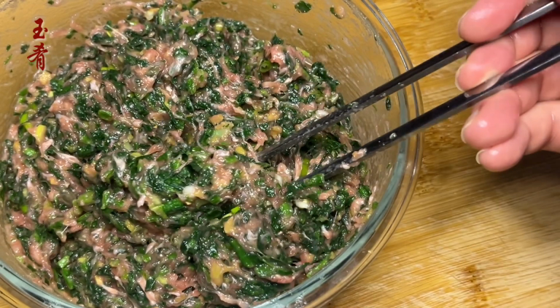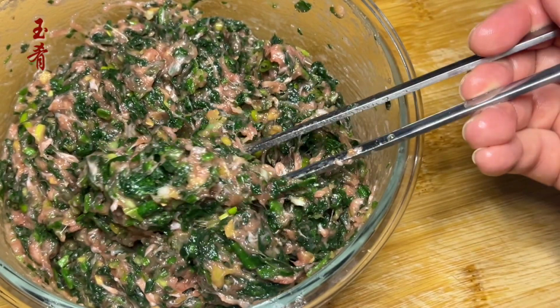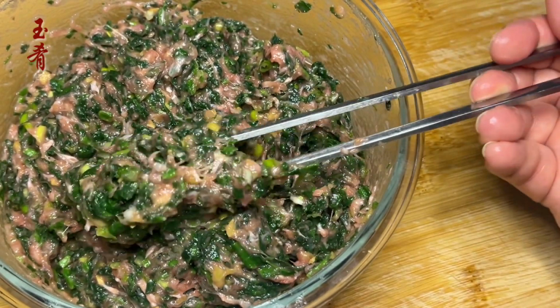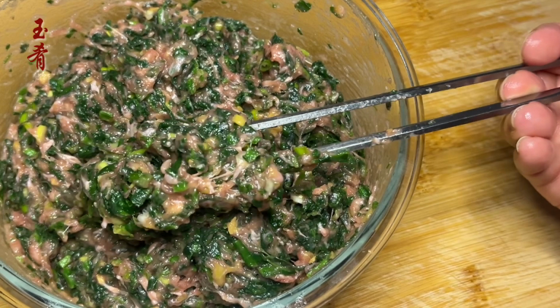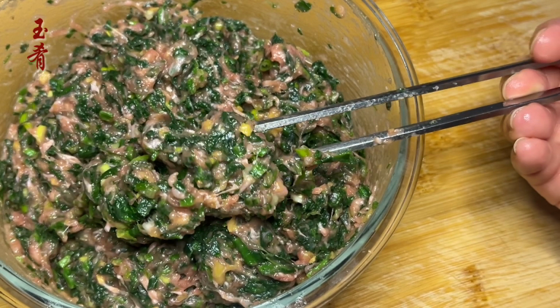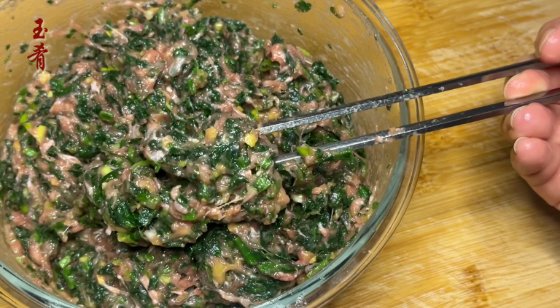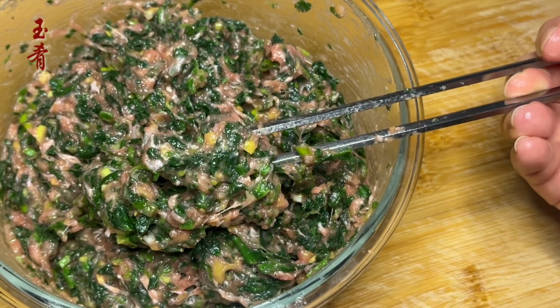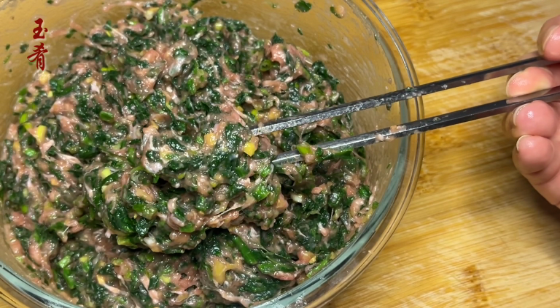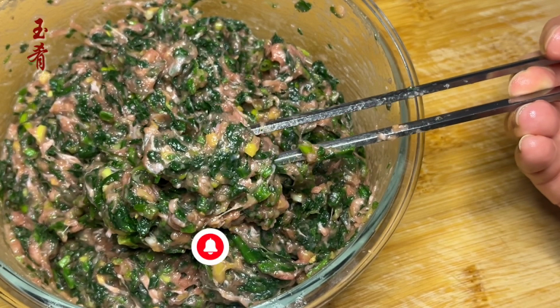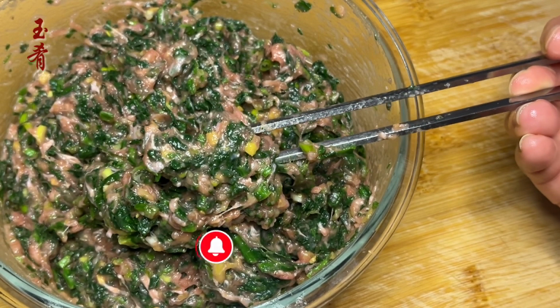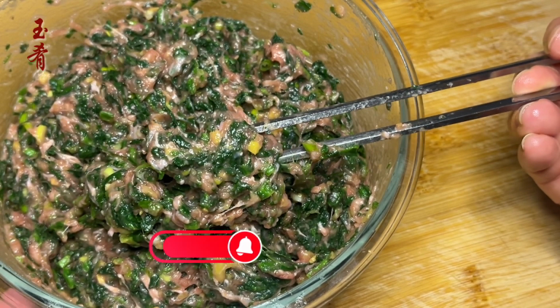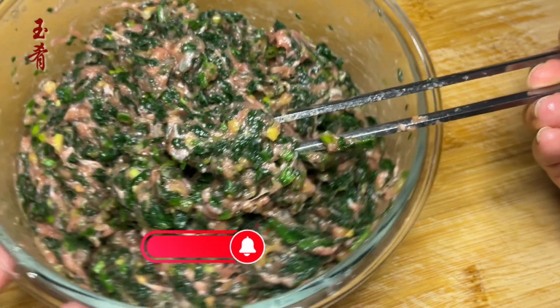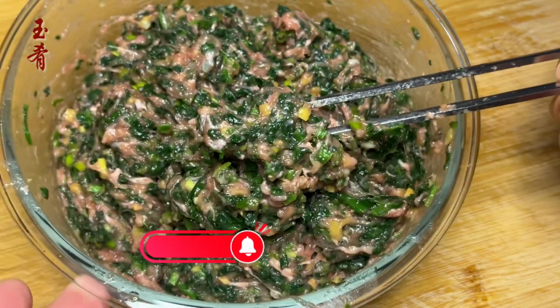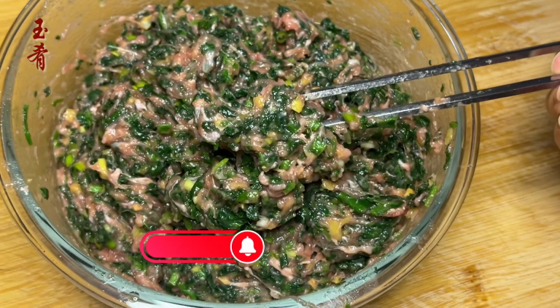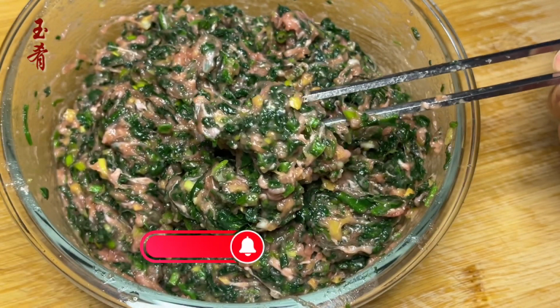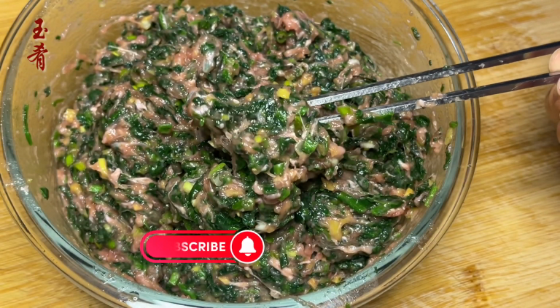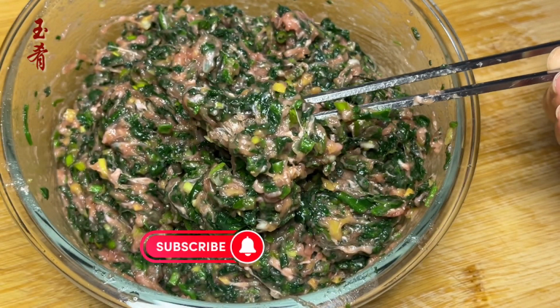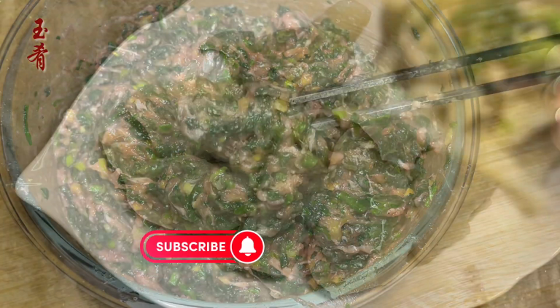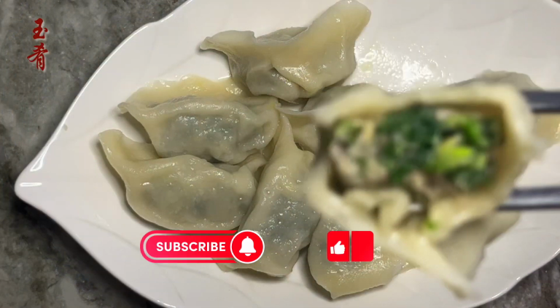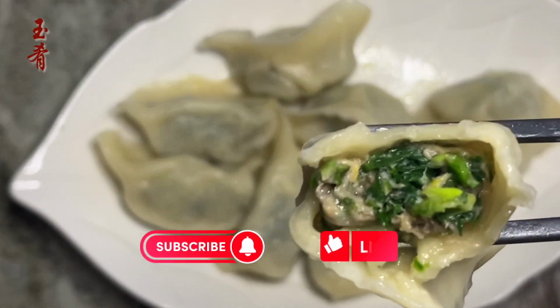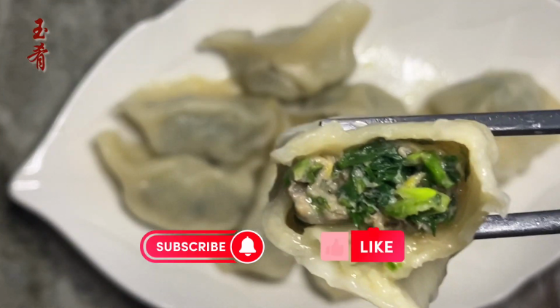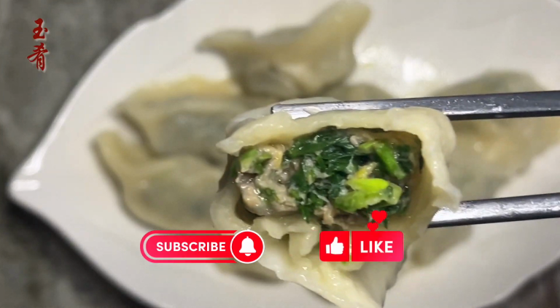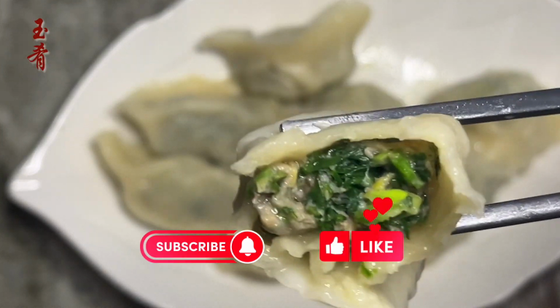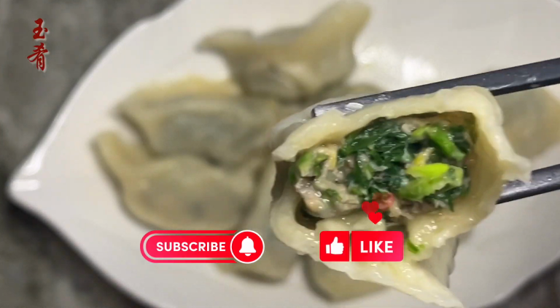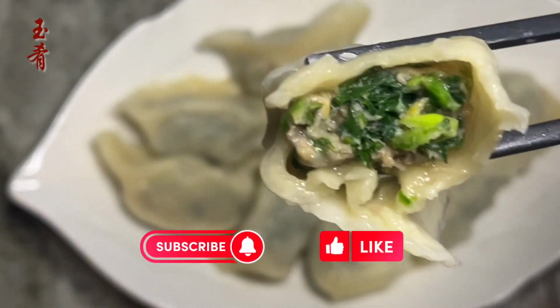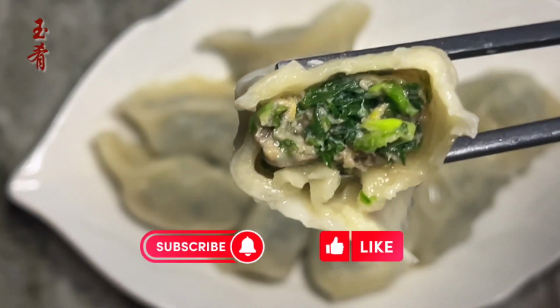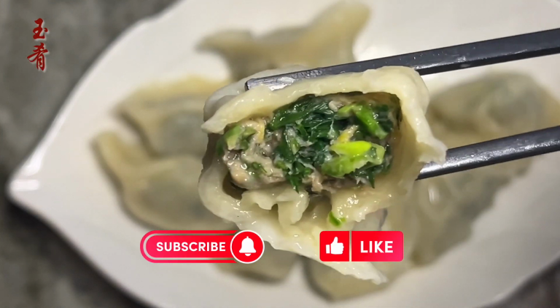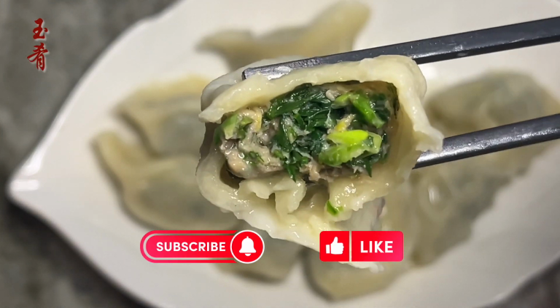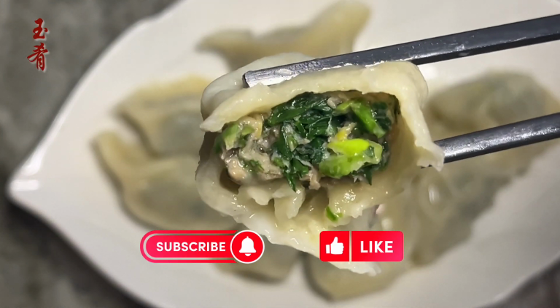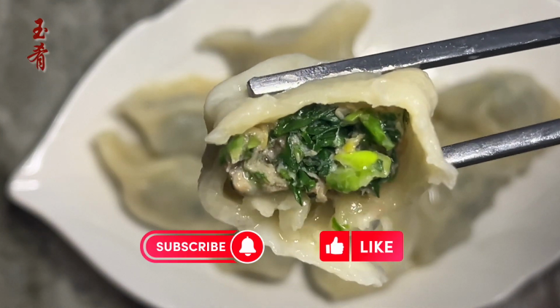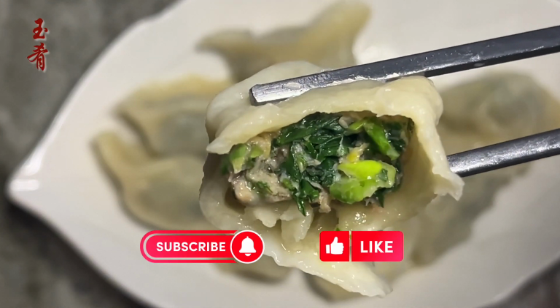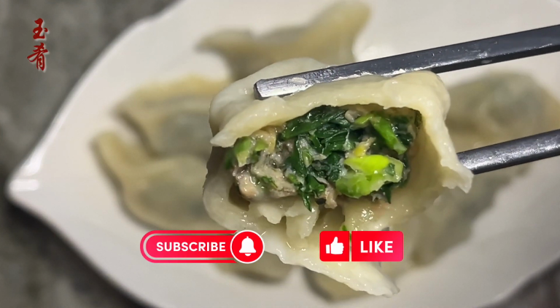Hi, welcome or welcome back to the Ingredient Channel, where I share simple and delicious homemade Chinese recipes. If you enjoyed today's recipe, please like, share, and subscribe for more.